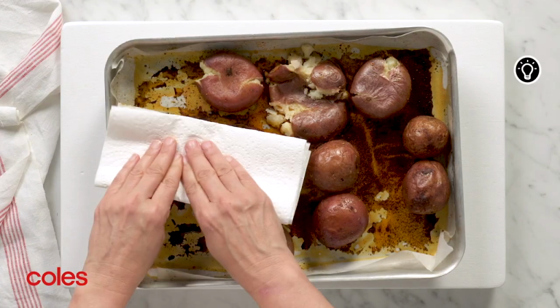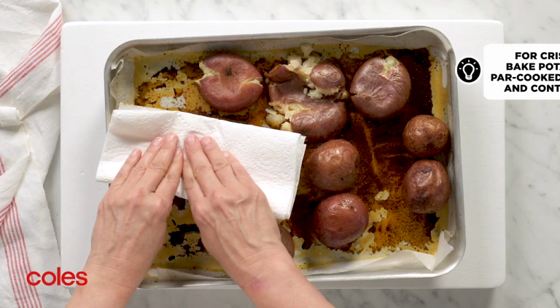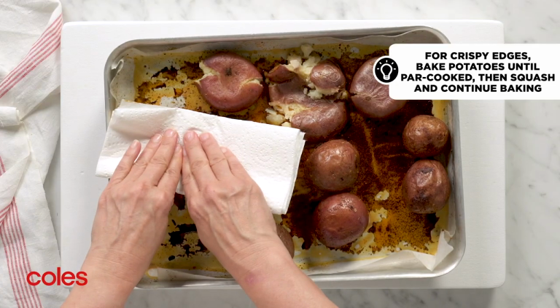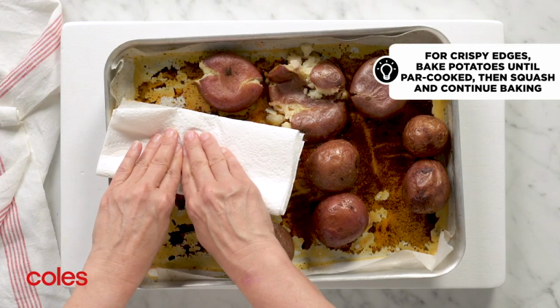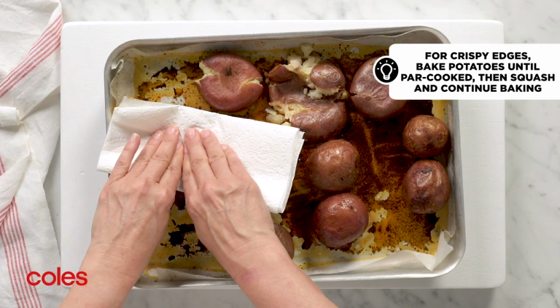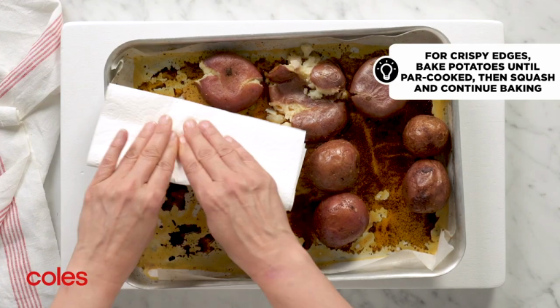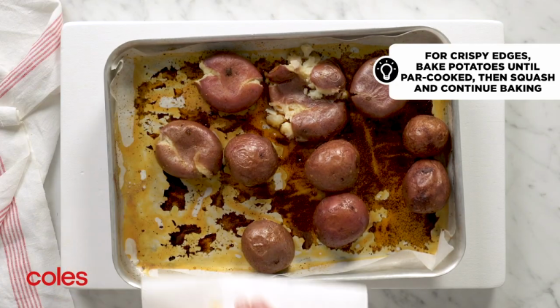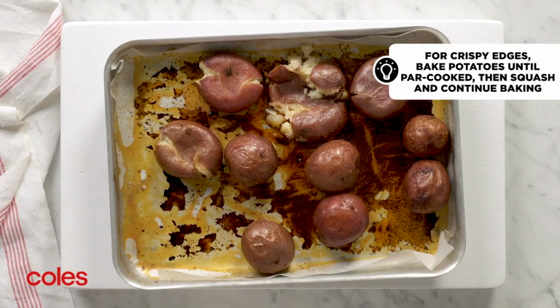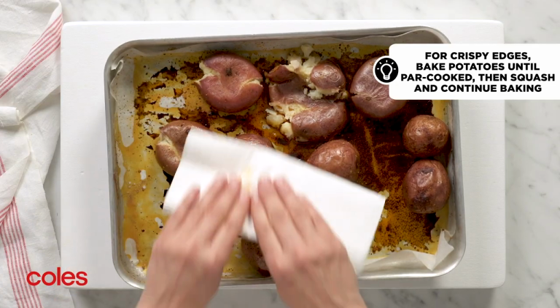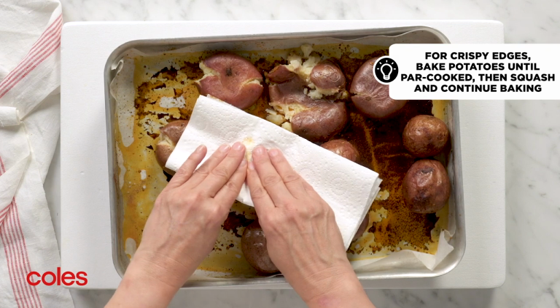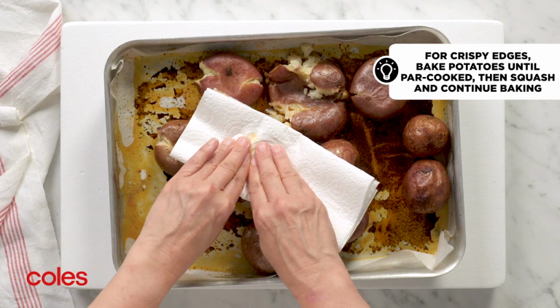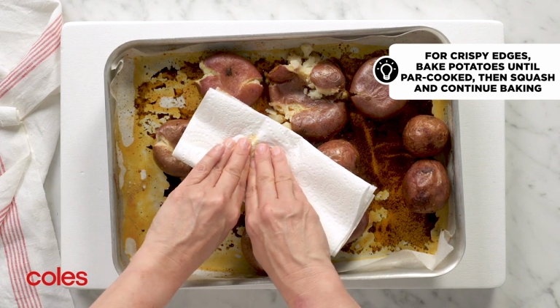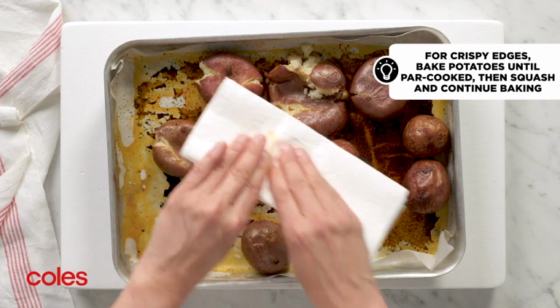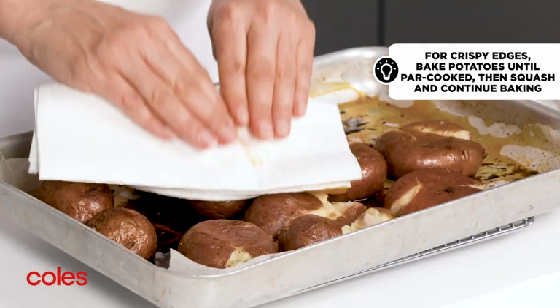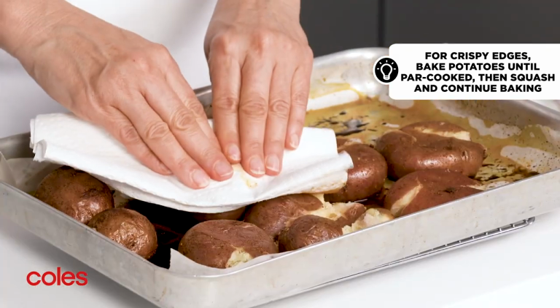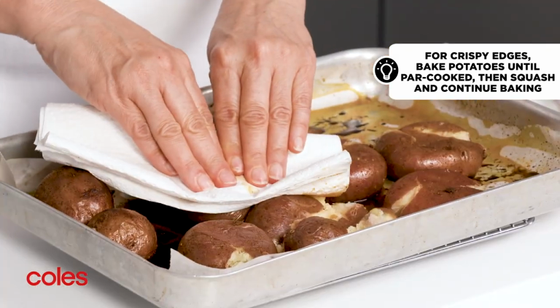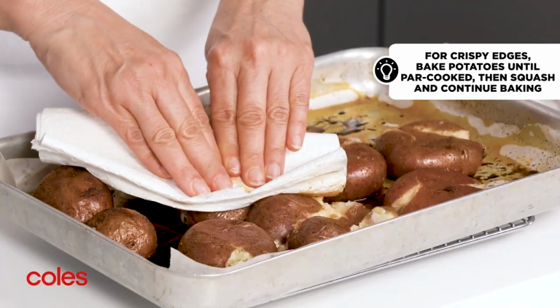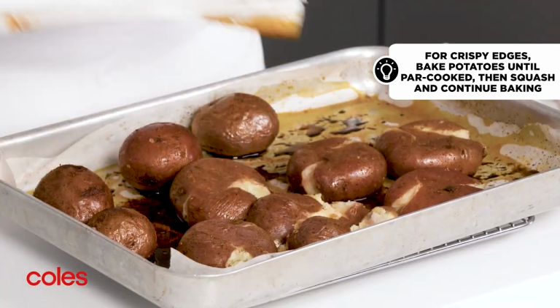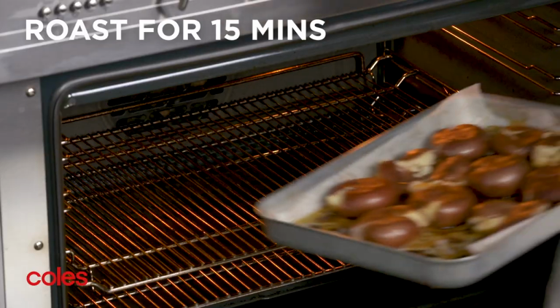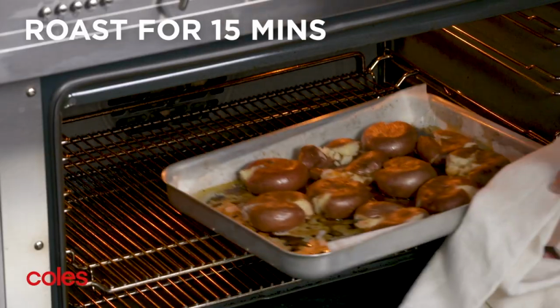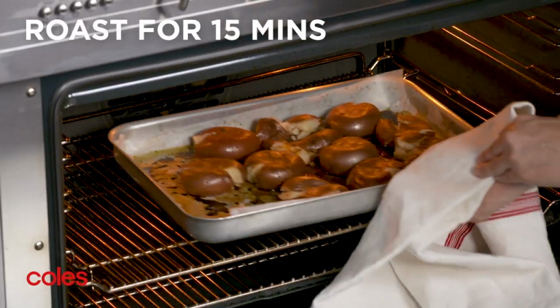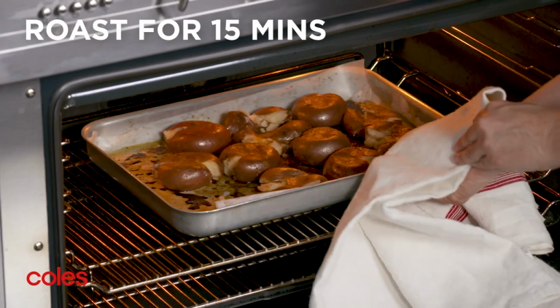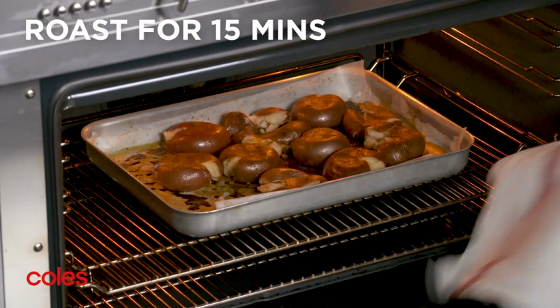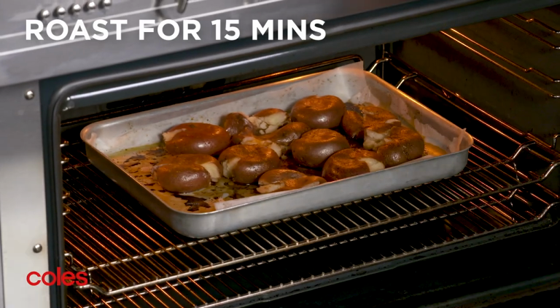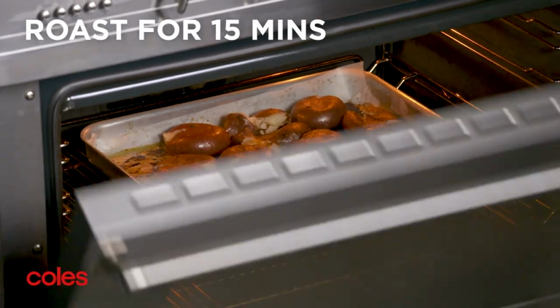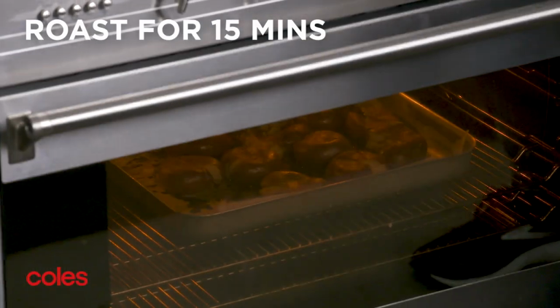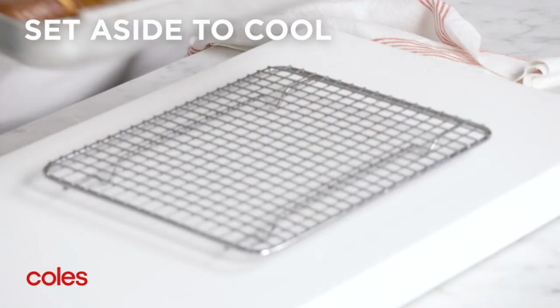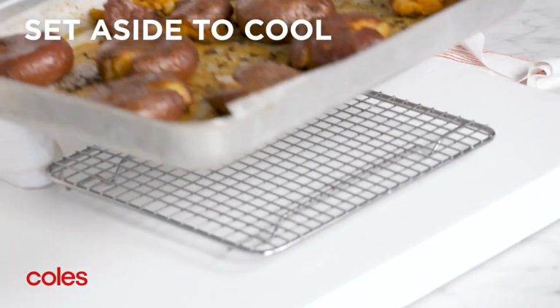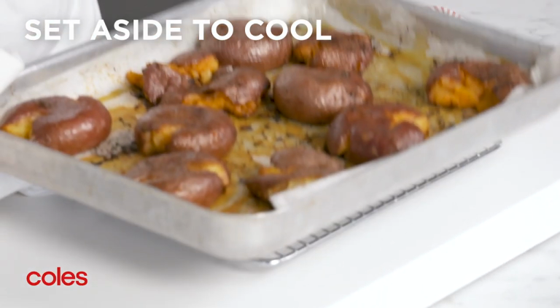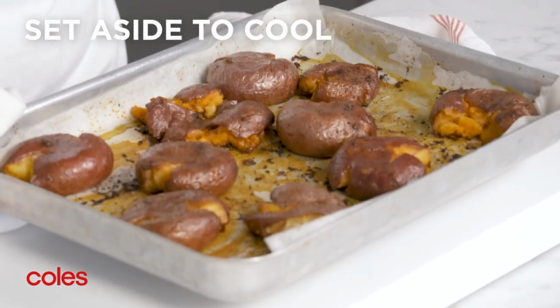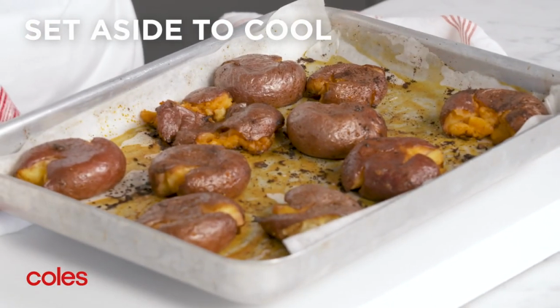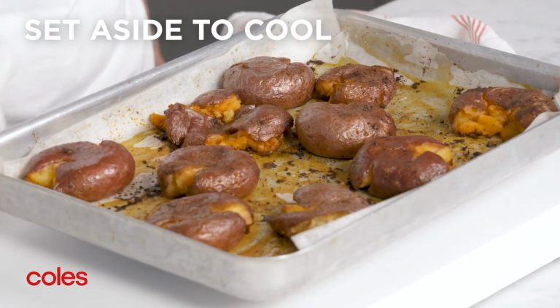Using clean paper towel, gently crush each potato. Roast for another 15 minutes or until golden, then set aside to cool slightly.